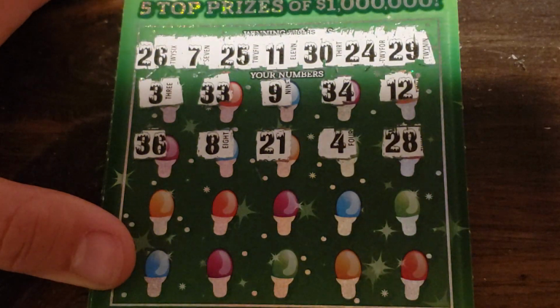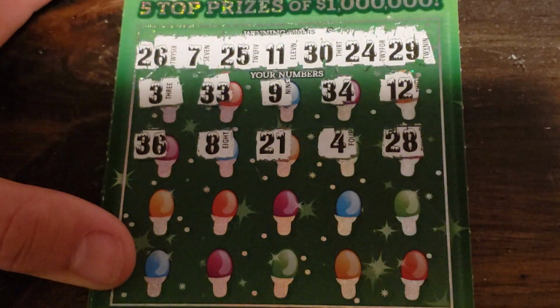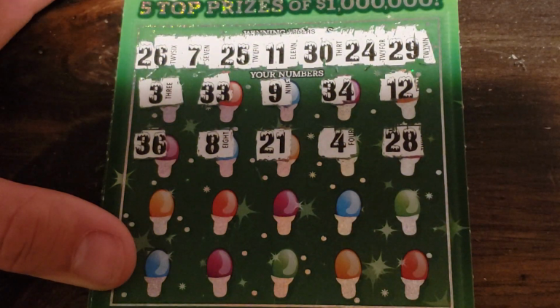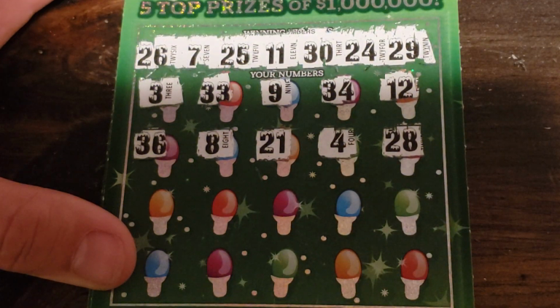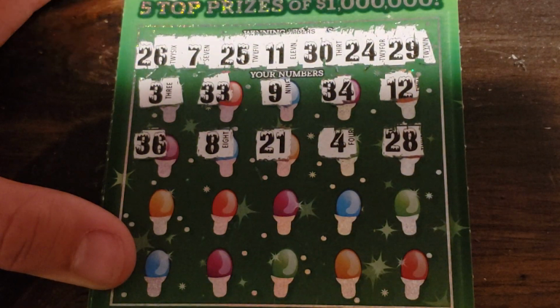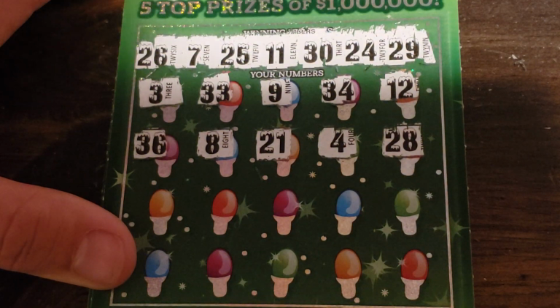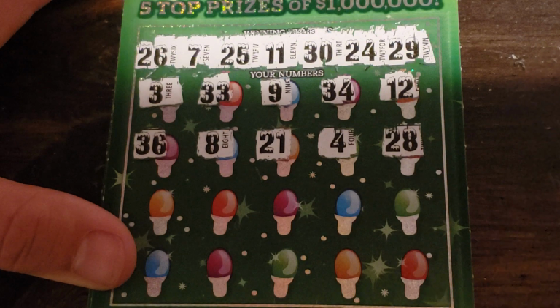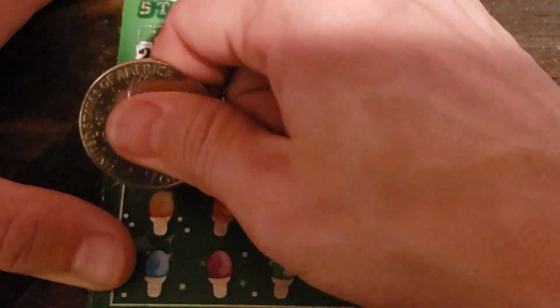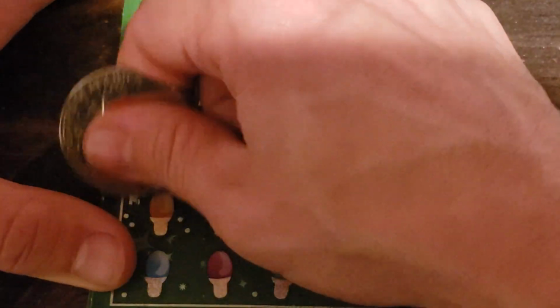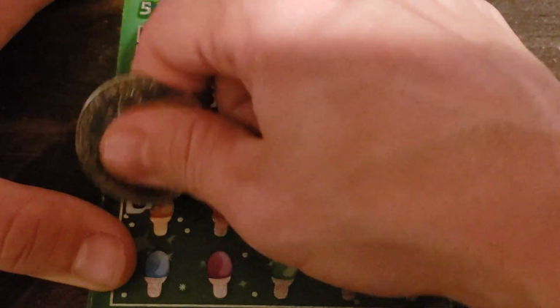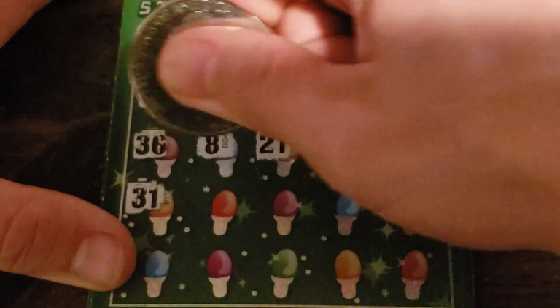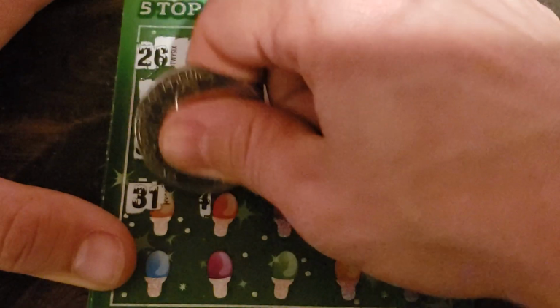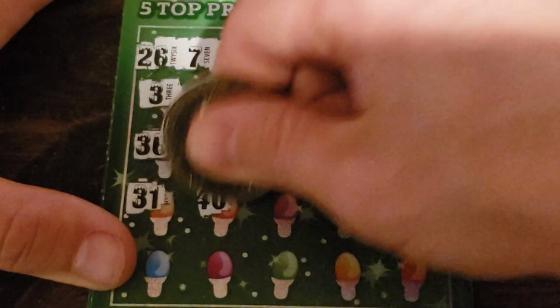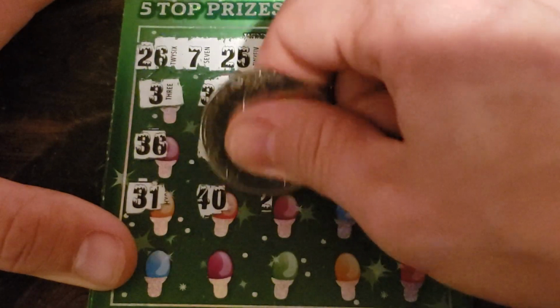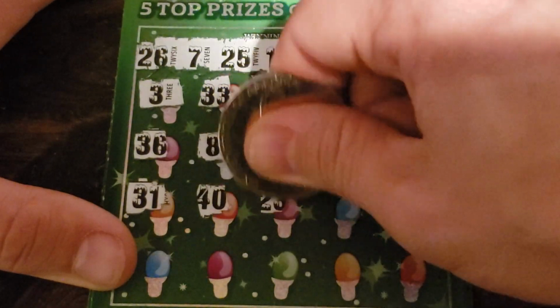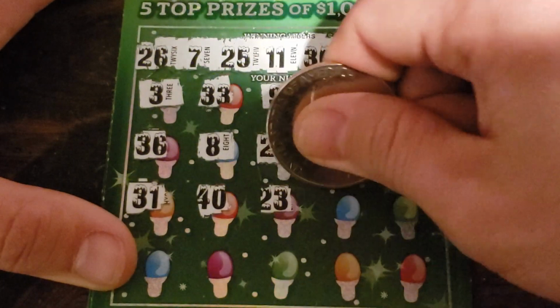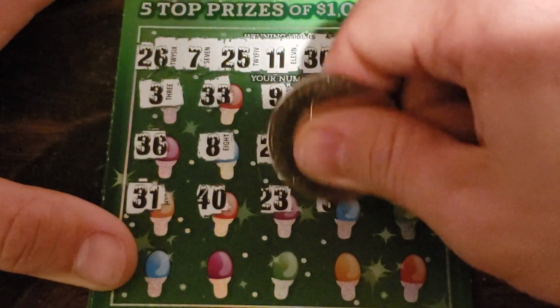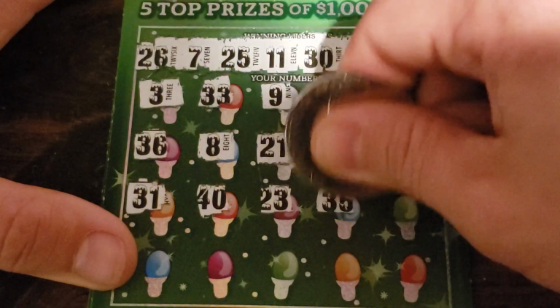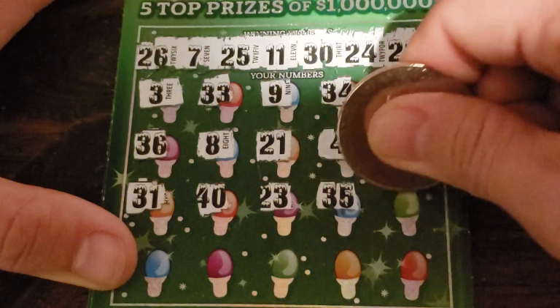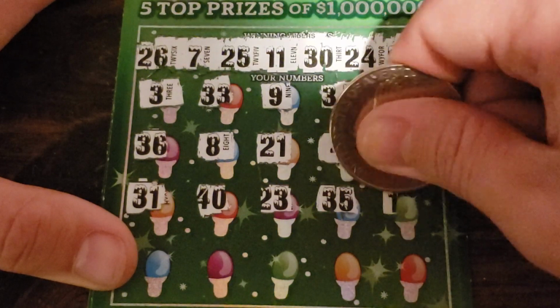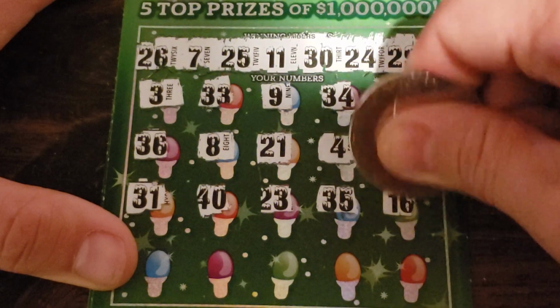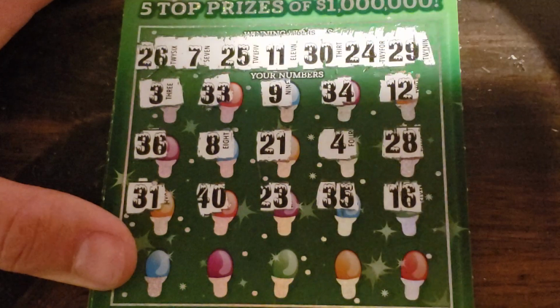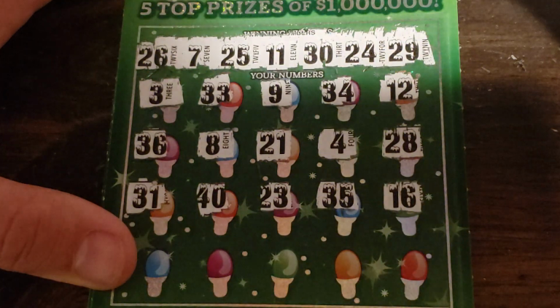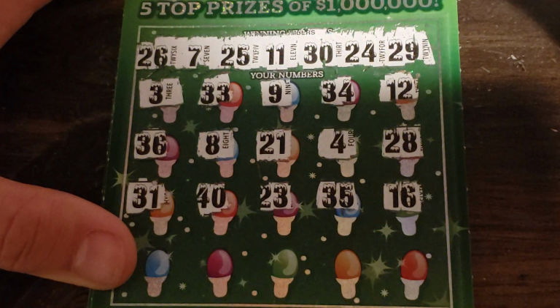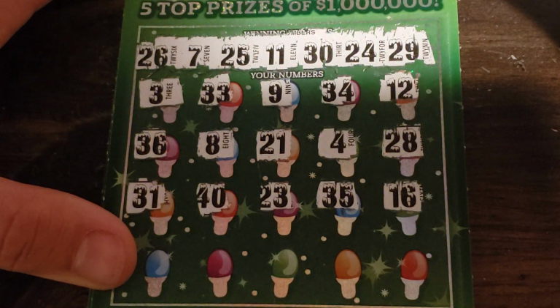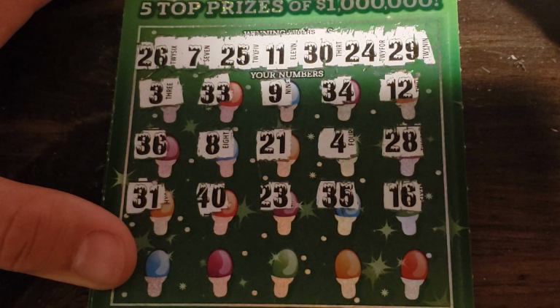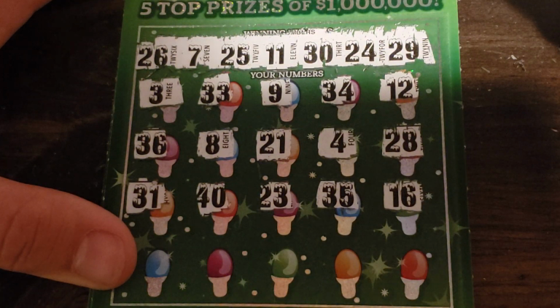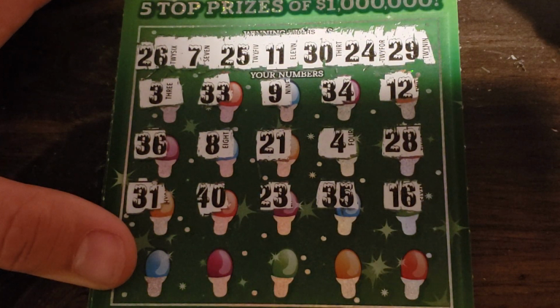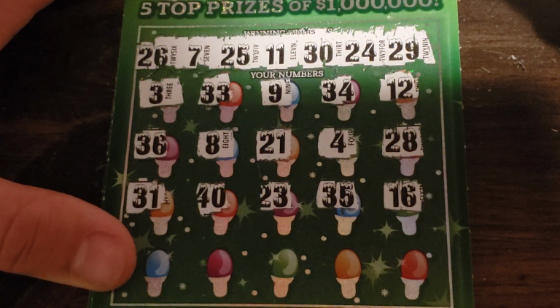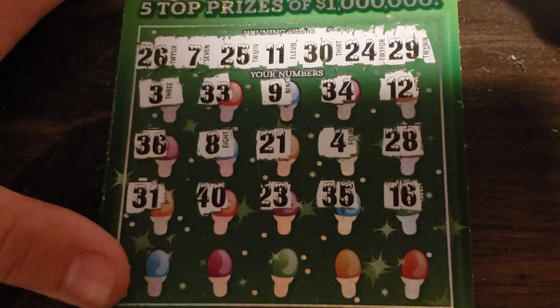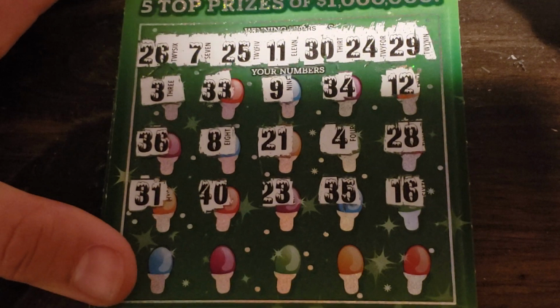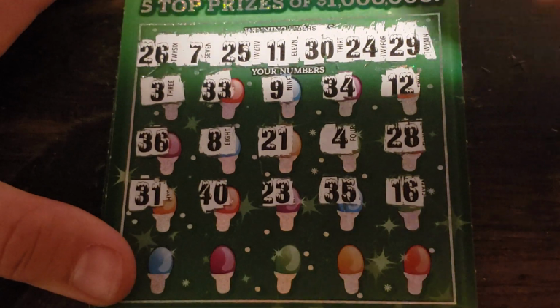36, 8, 21, 4, and 28. Then 31, 40, 23, 35, and 16.